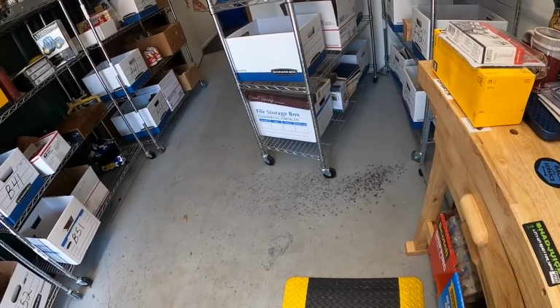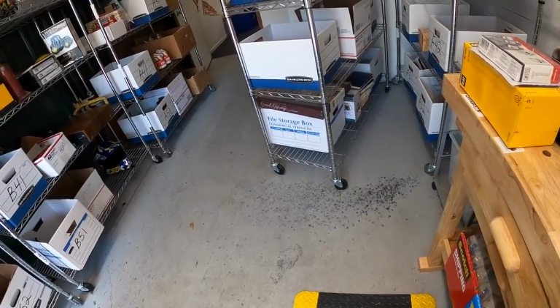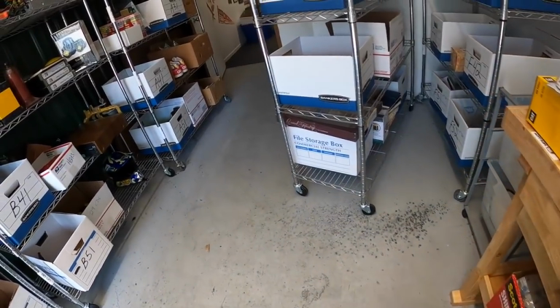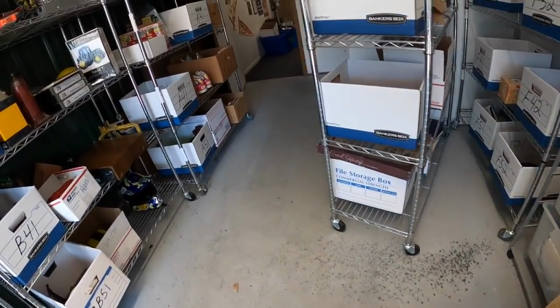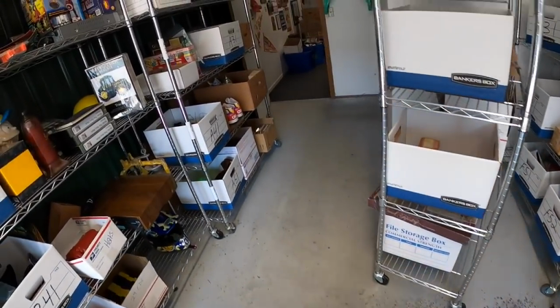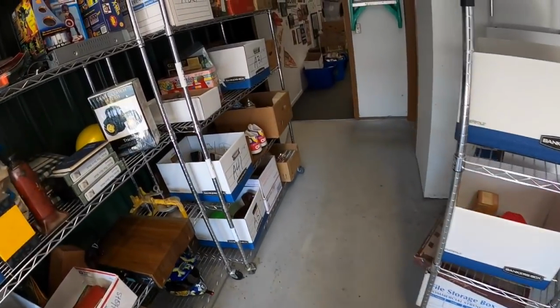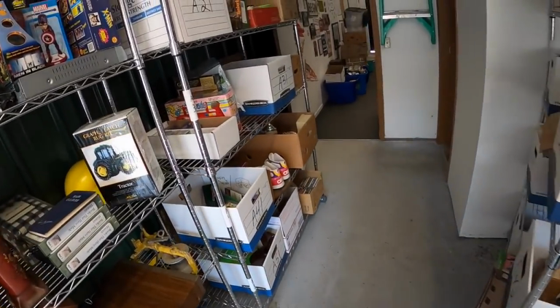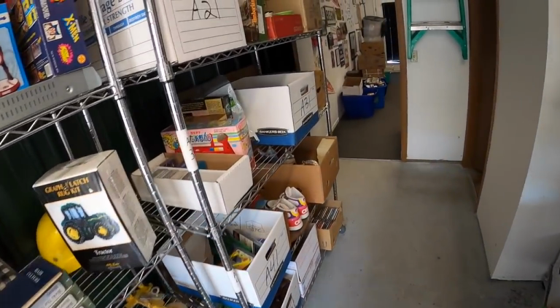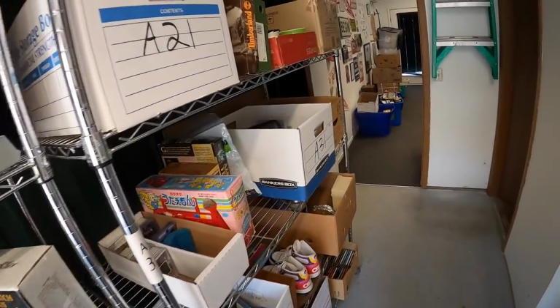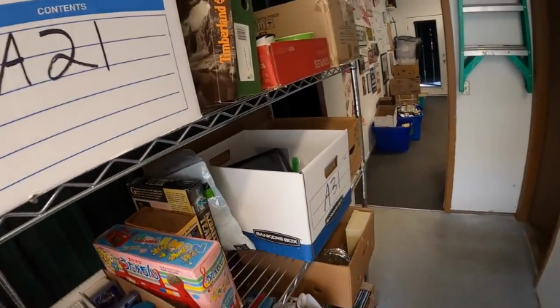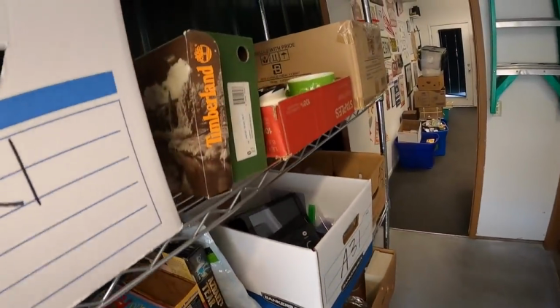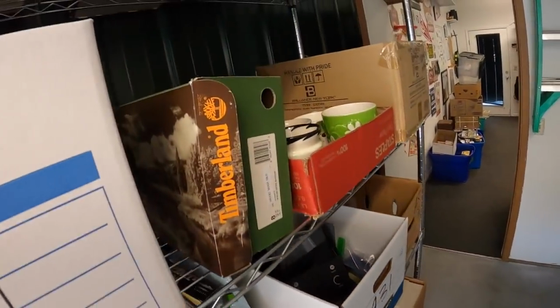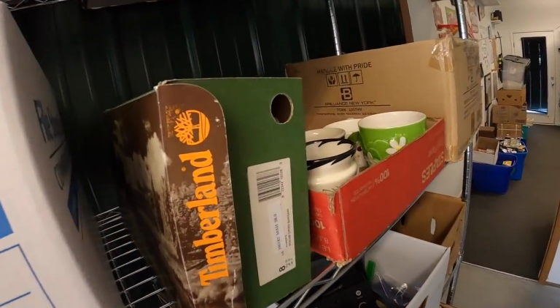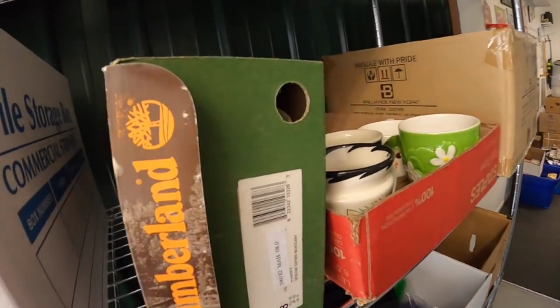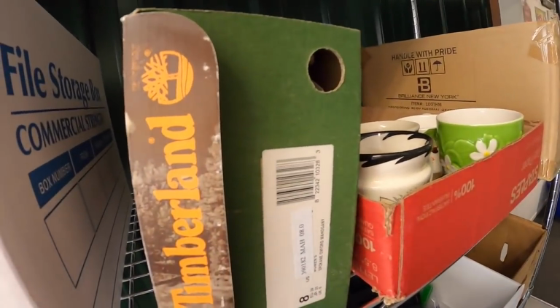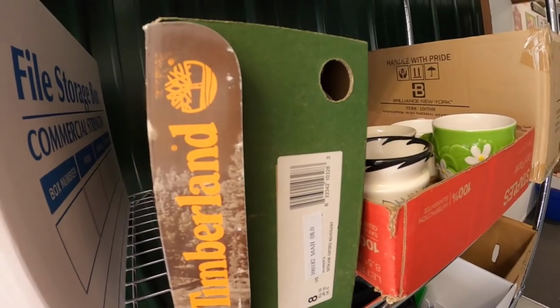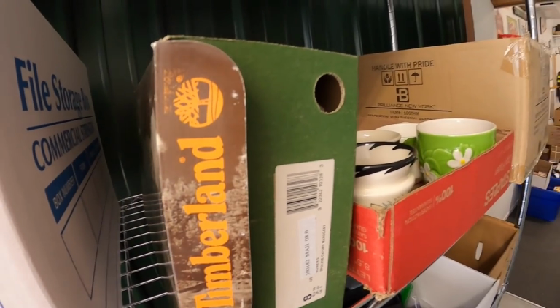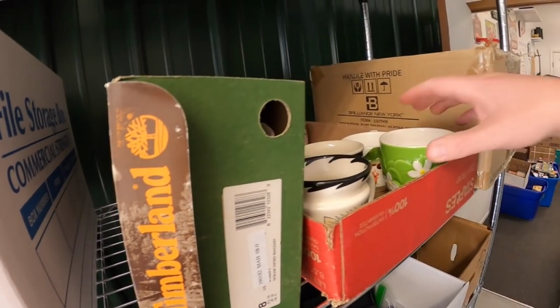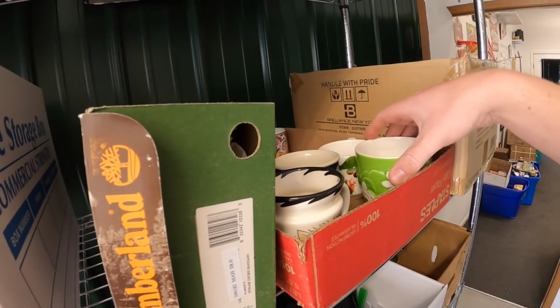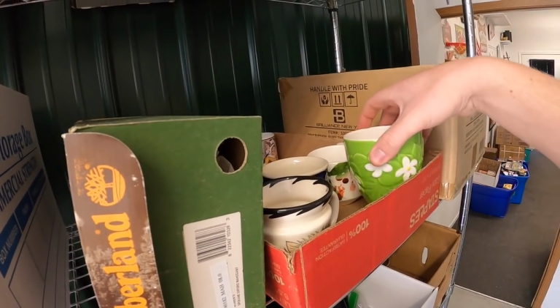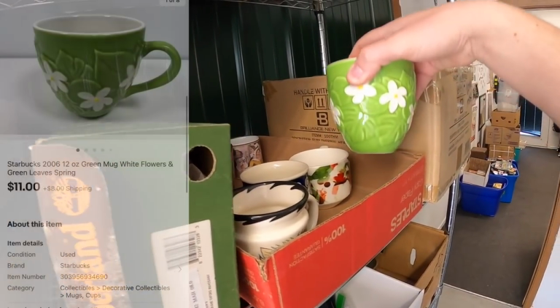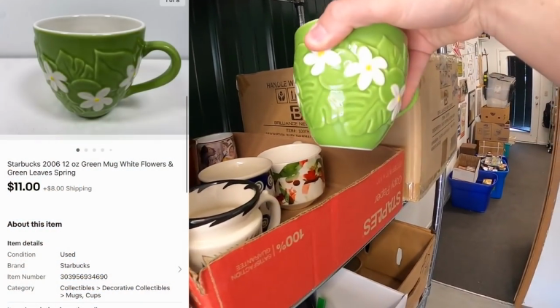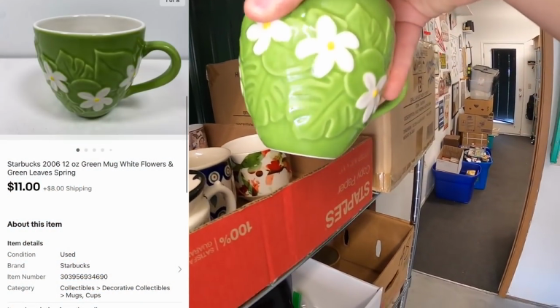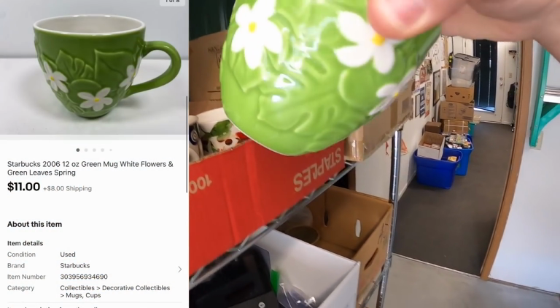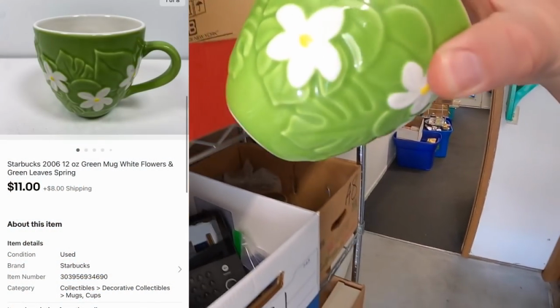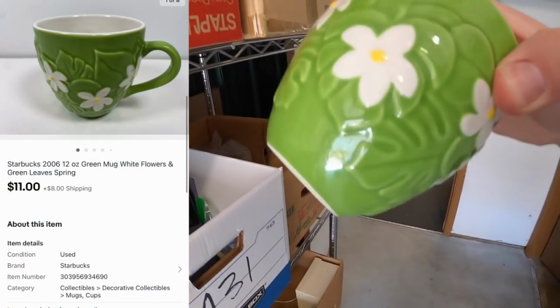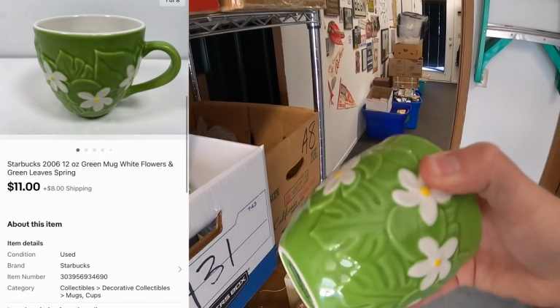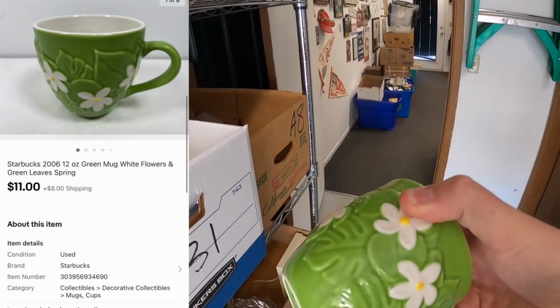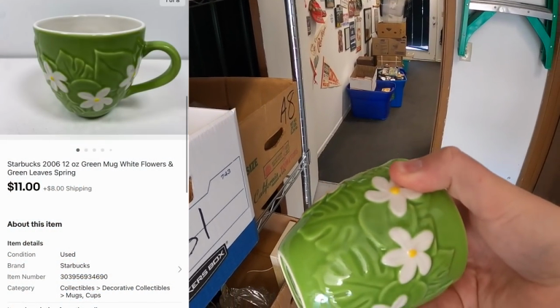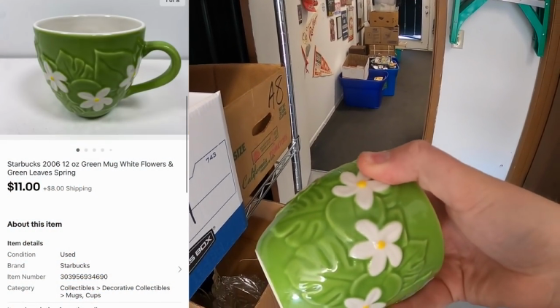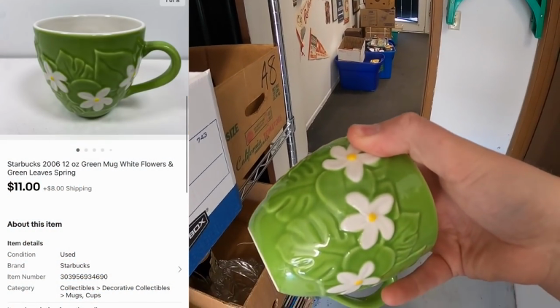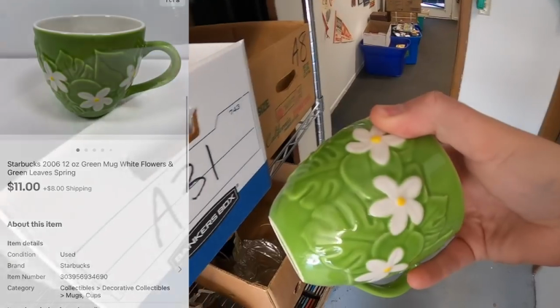Next order has three items. First is a Starbucks mug in A2 — it has a cool flower design. That sold for $11 plus shipping.